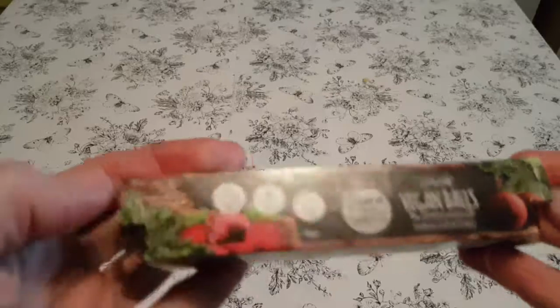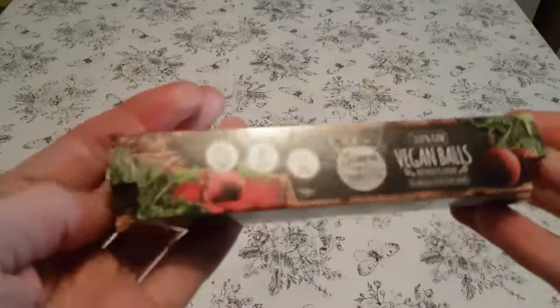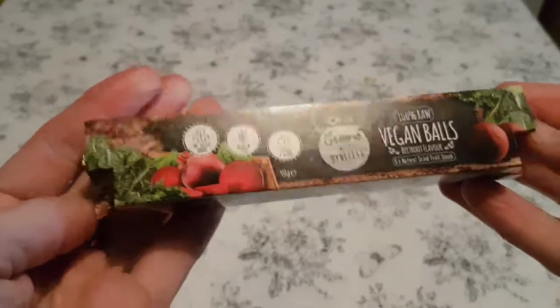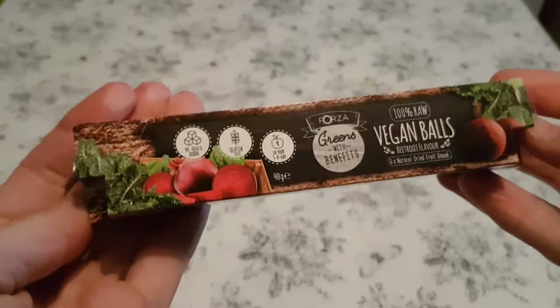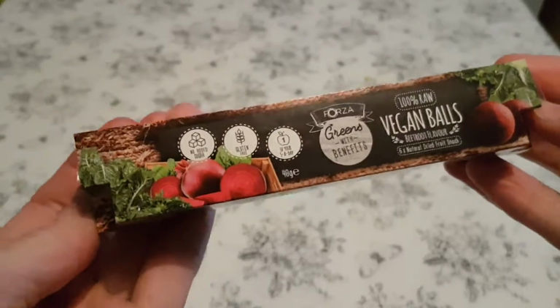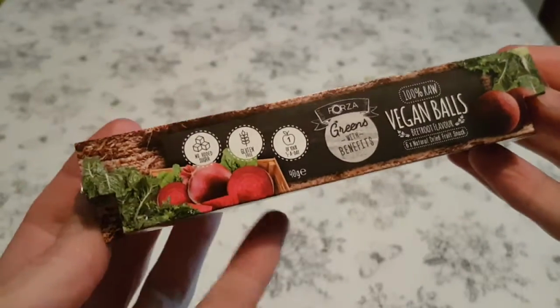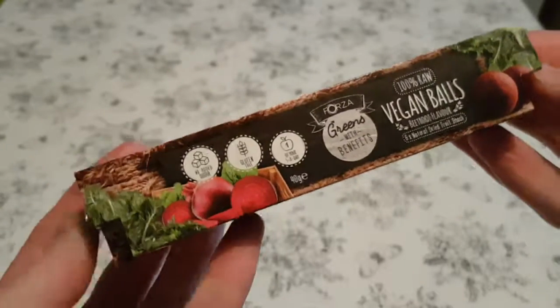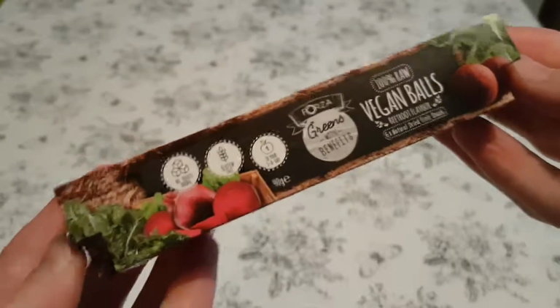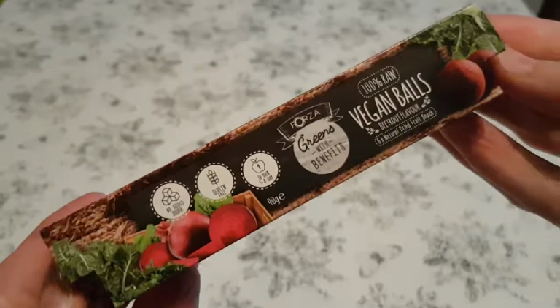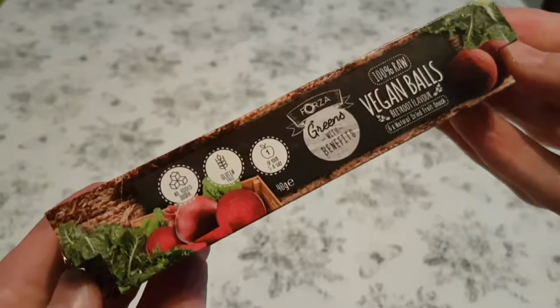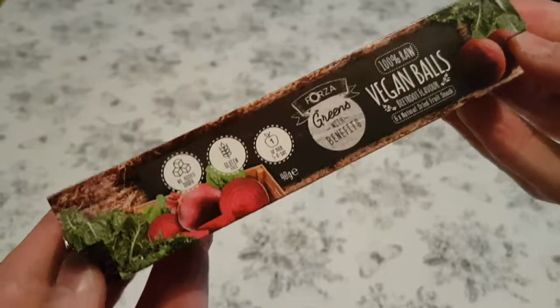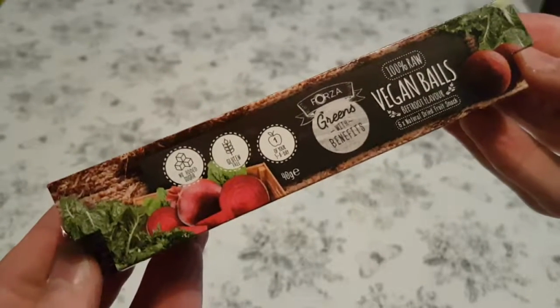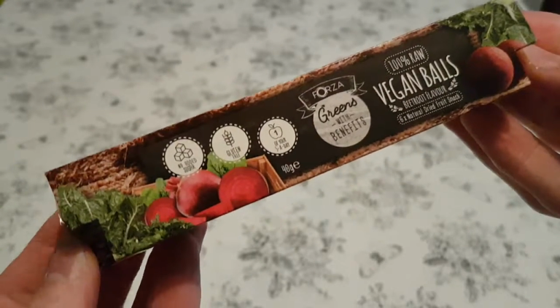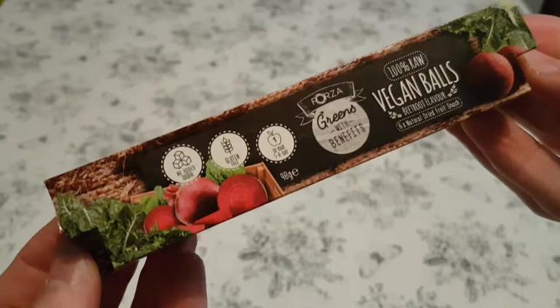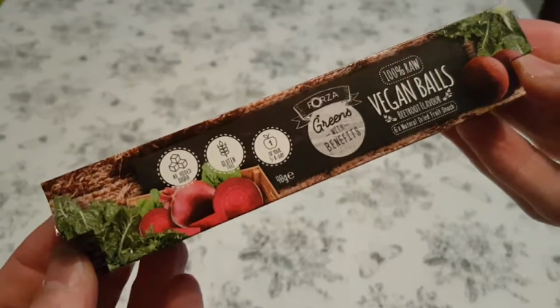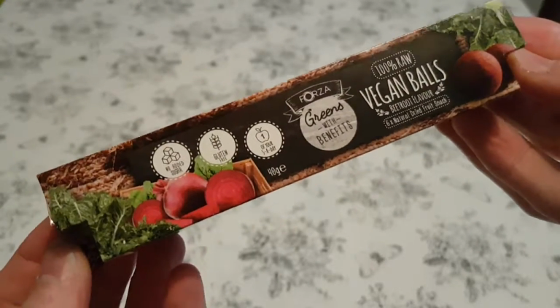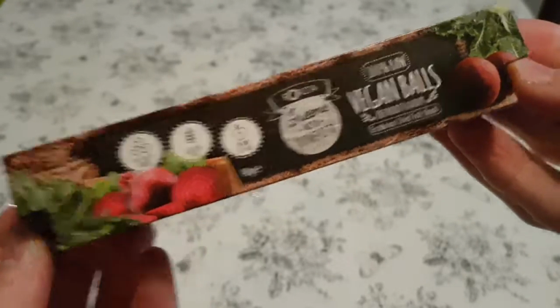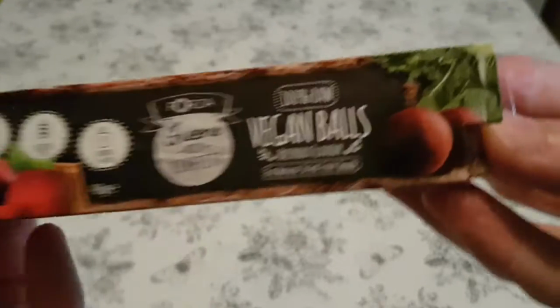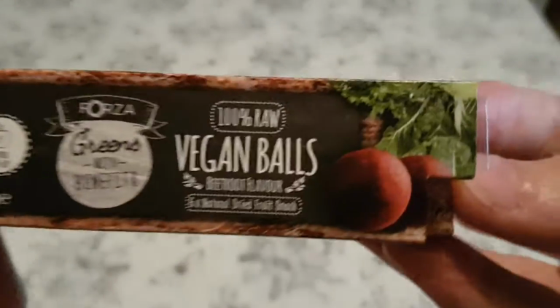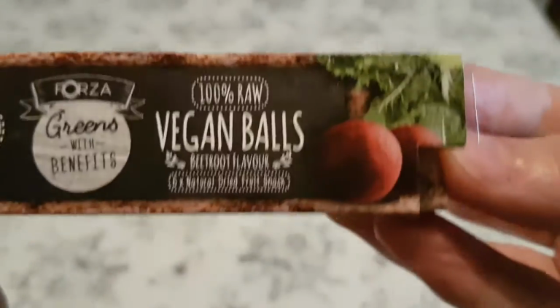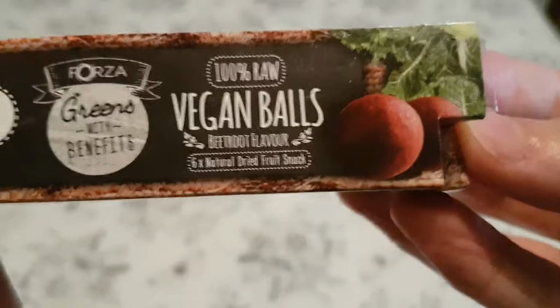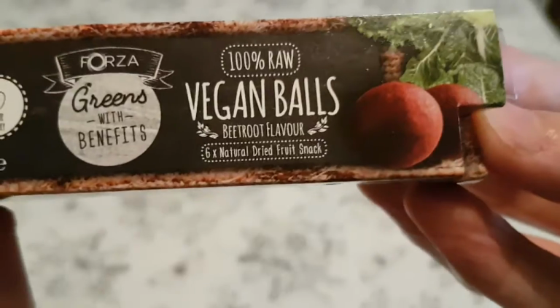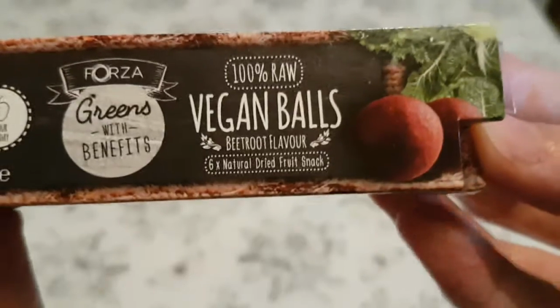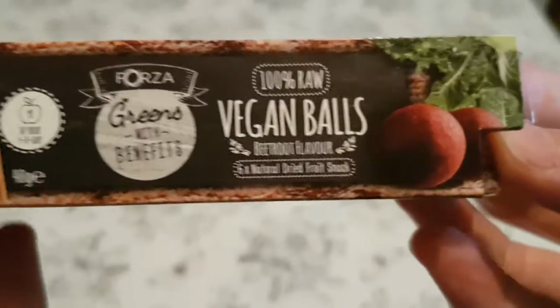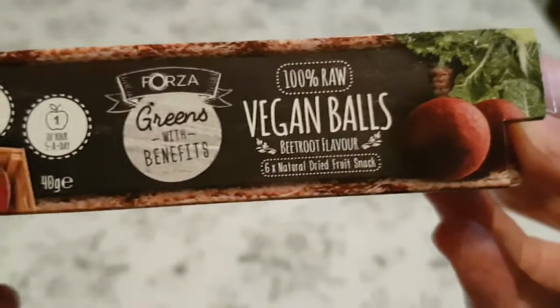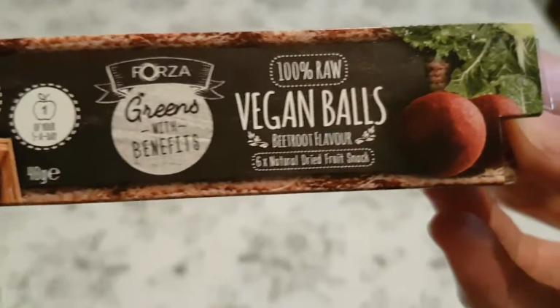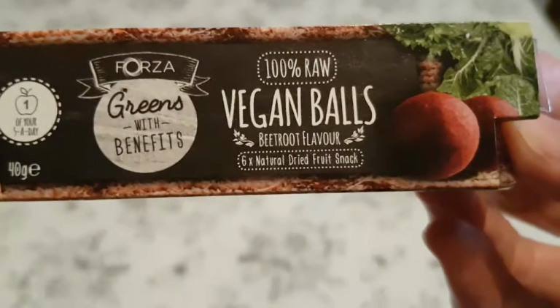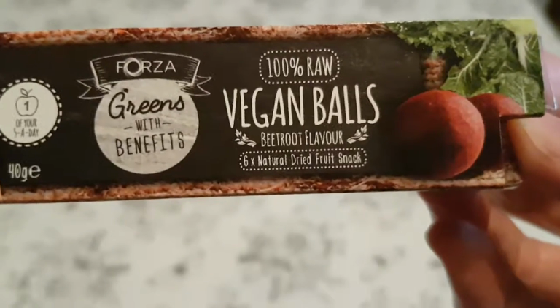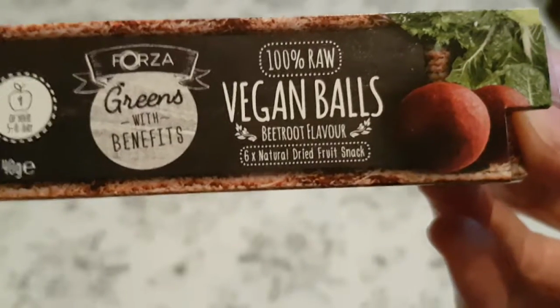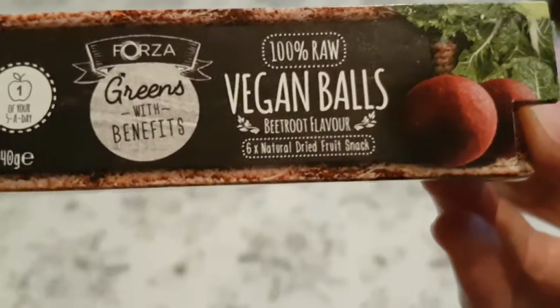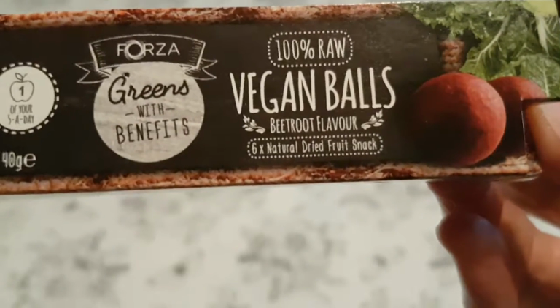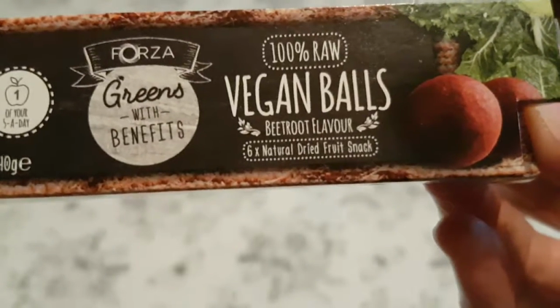So, vegan balls. These are 100% raw vegan balls, beetroot flavoured.